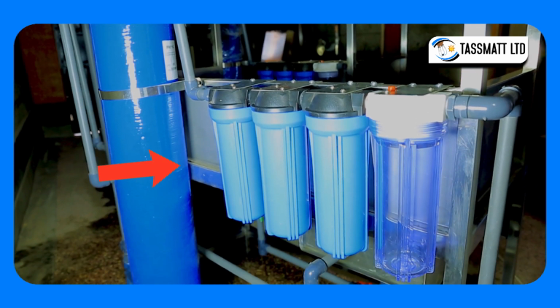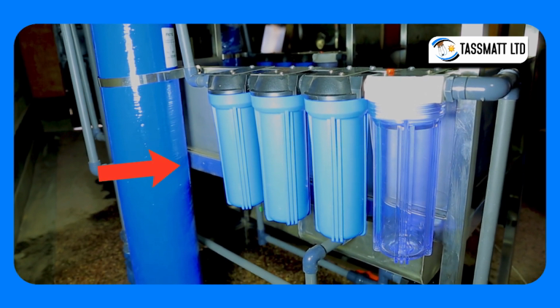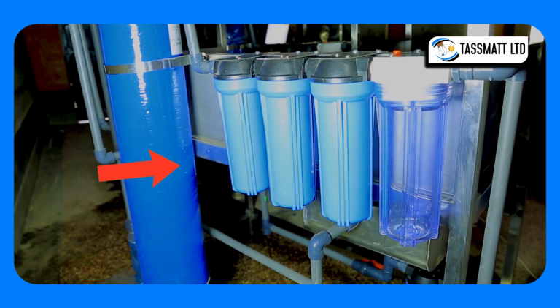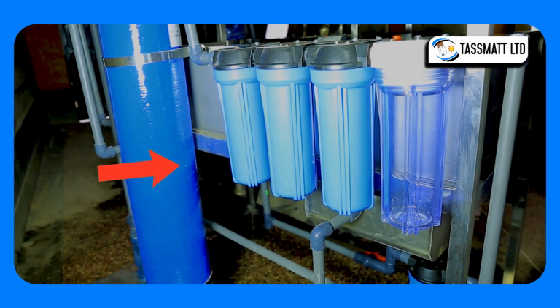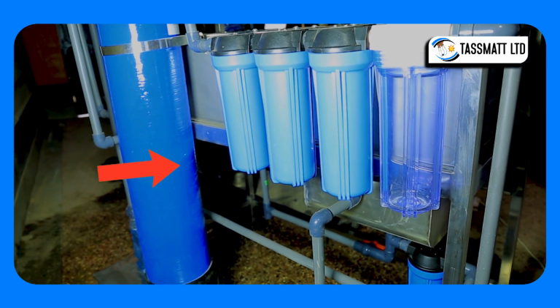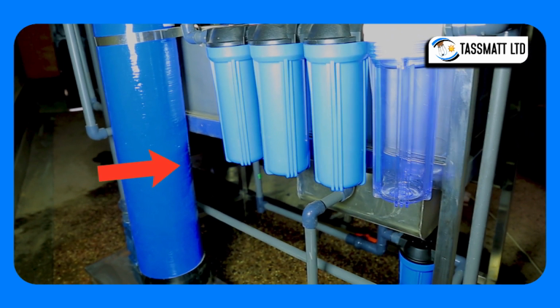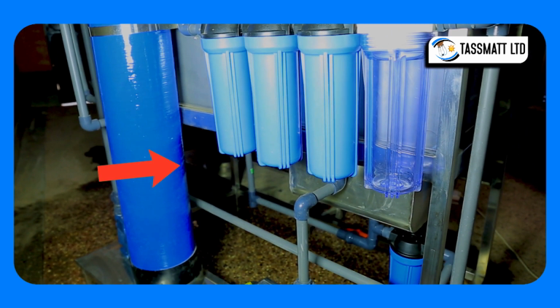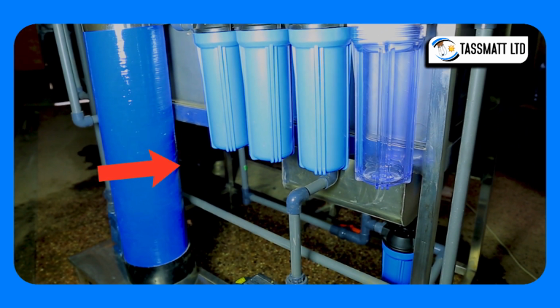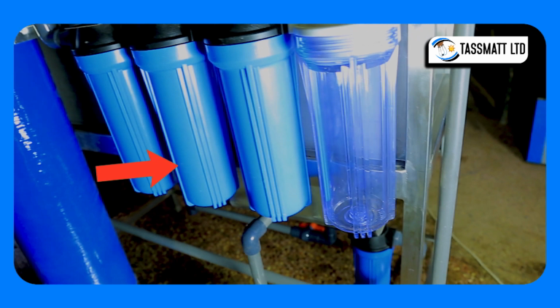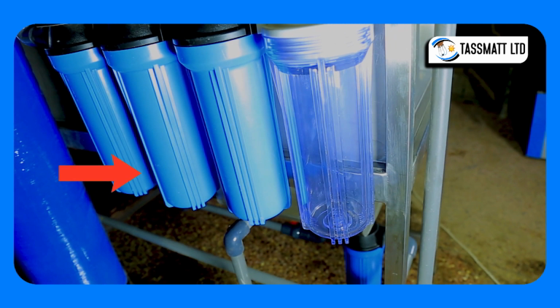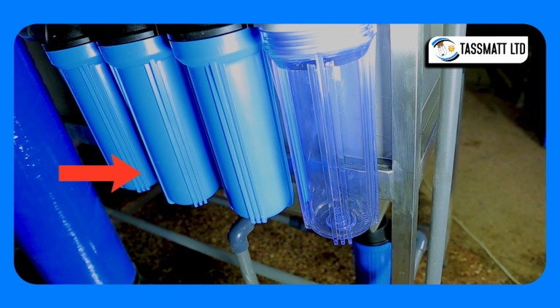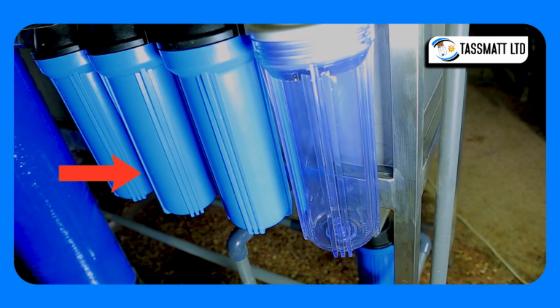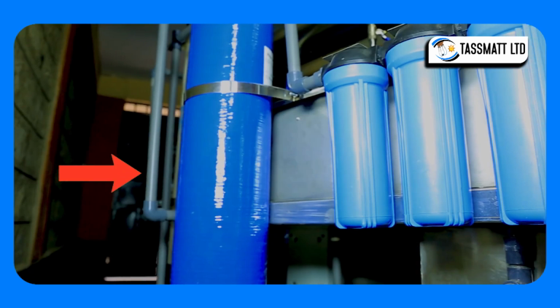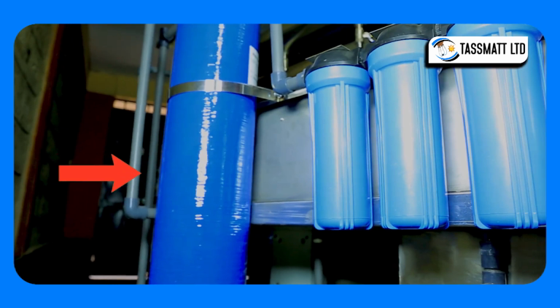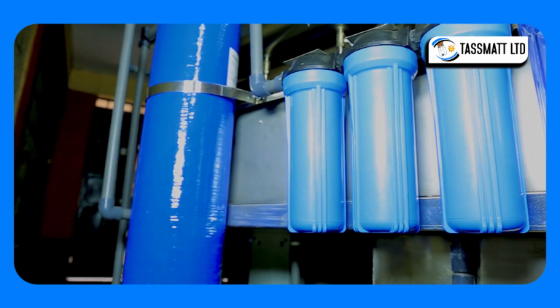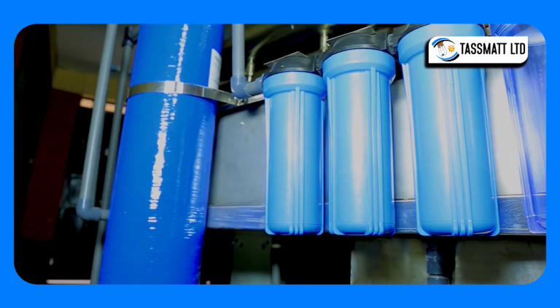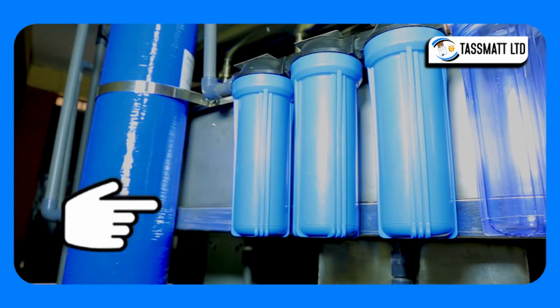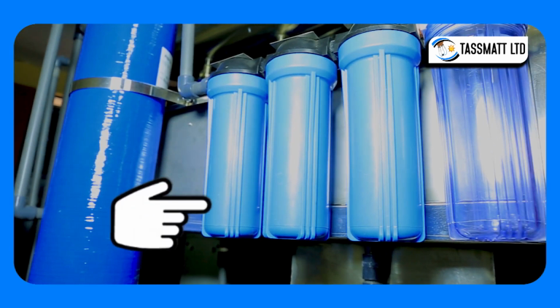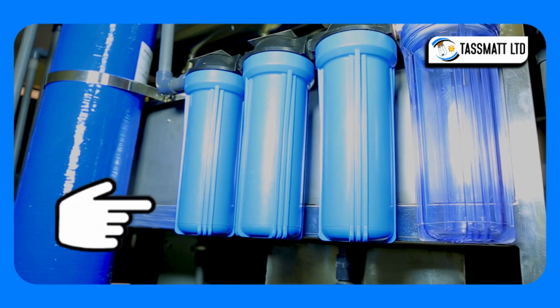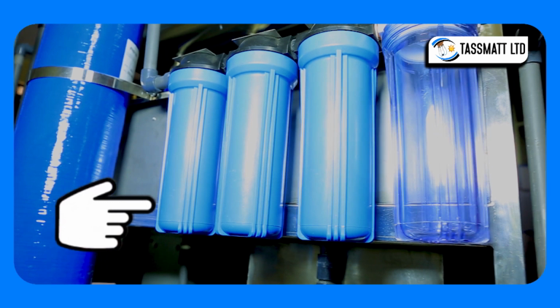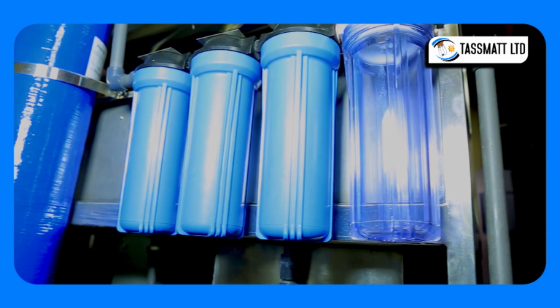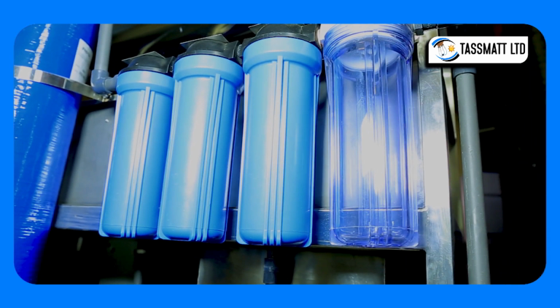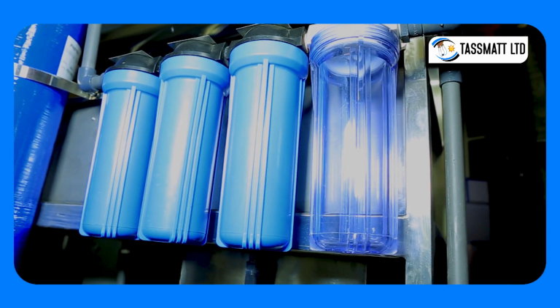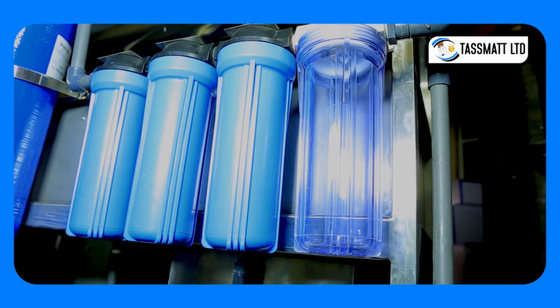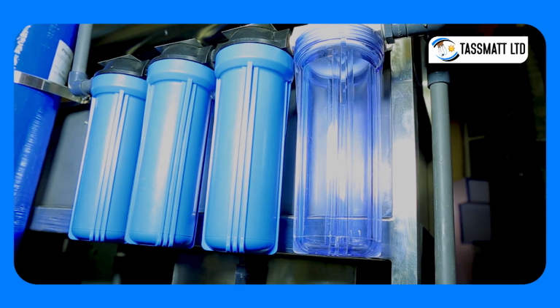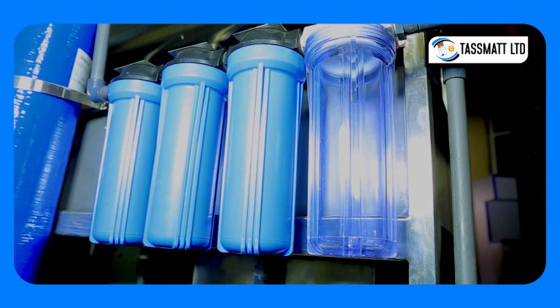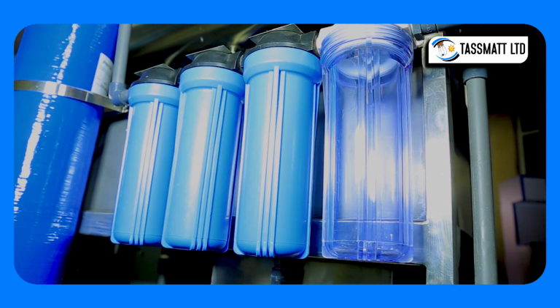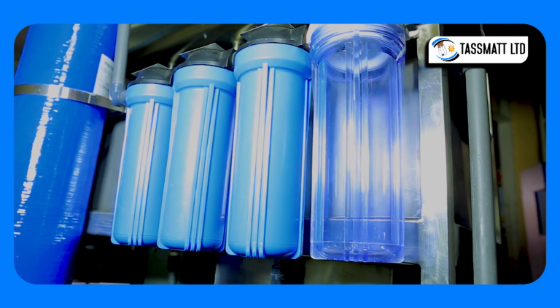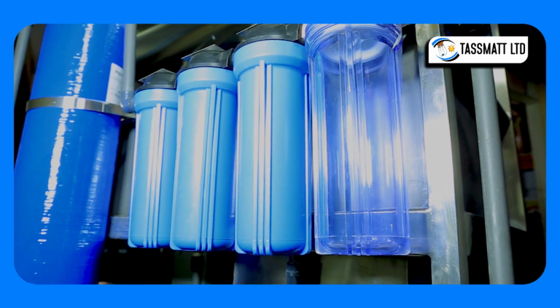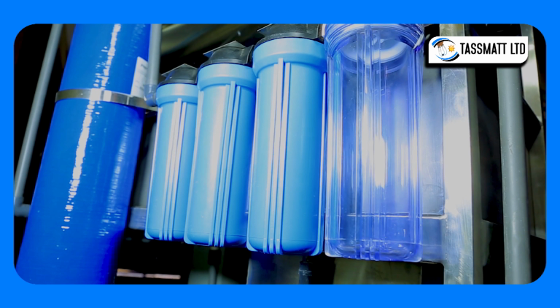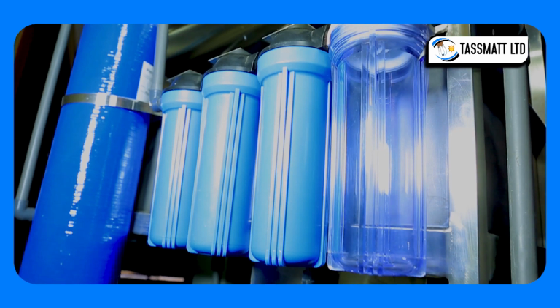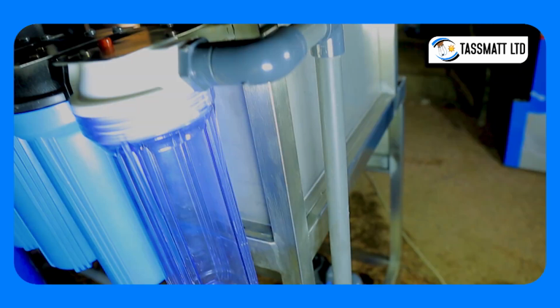Water then proceeds to these sediment filters, or cartridge filters, of 10, 5, and 1 micron respectively, for further elimination and filtration of suspended particles or suspended matter in the water.